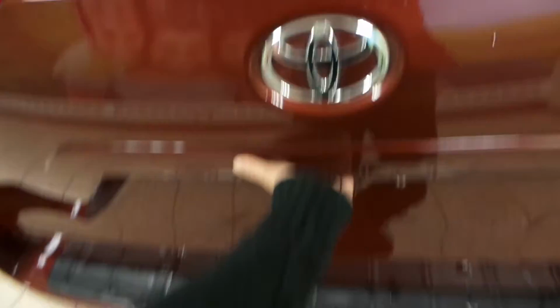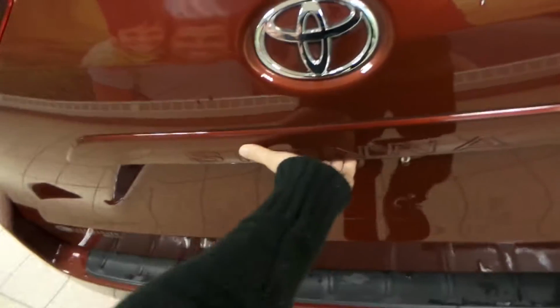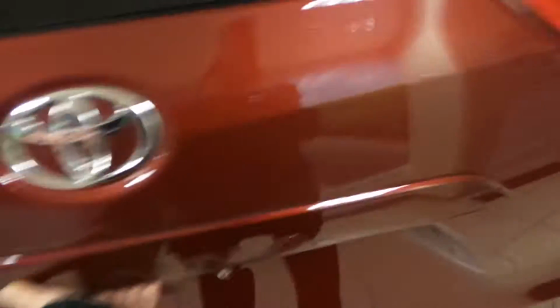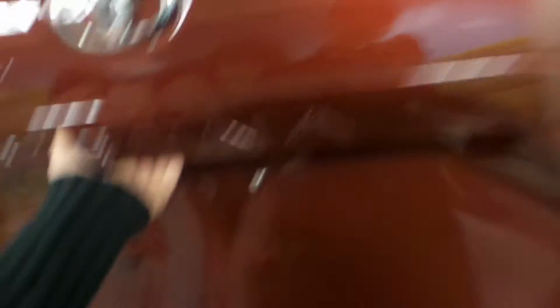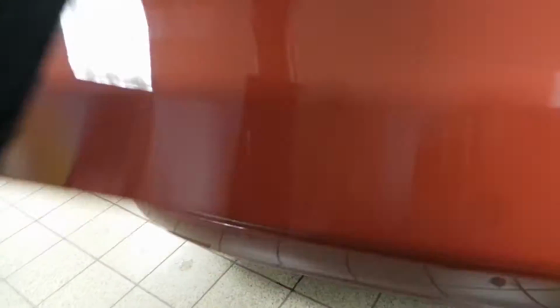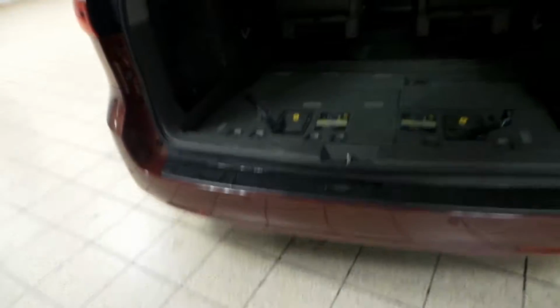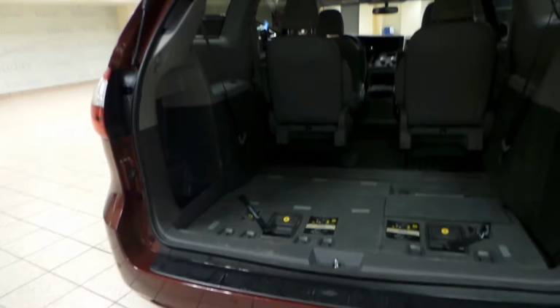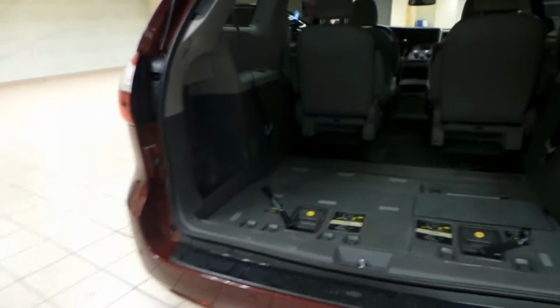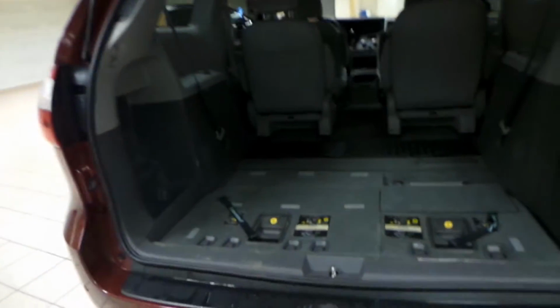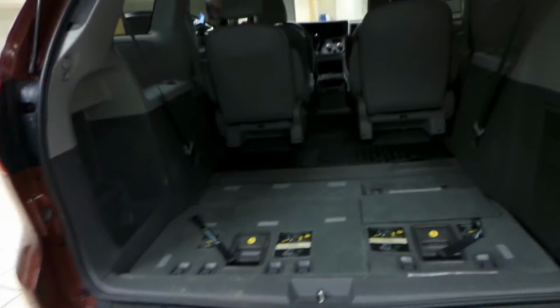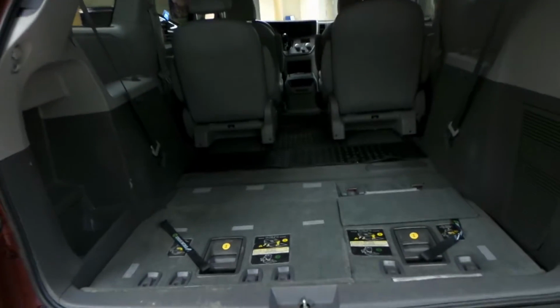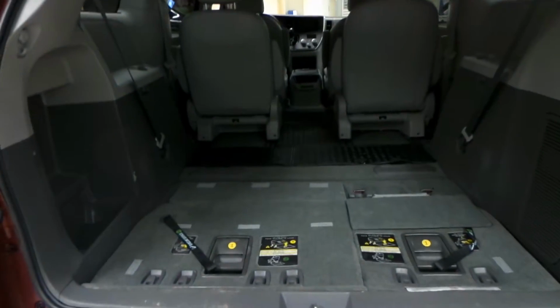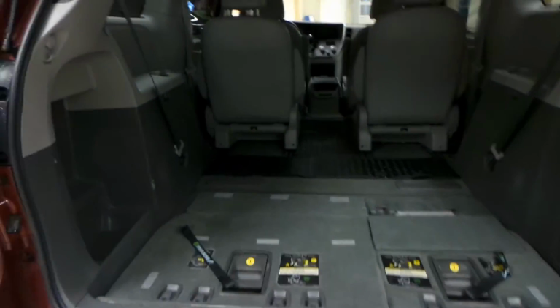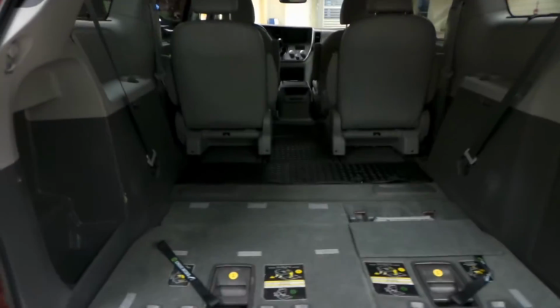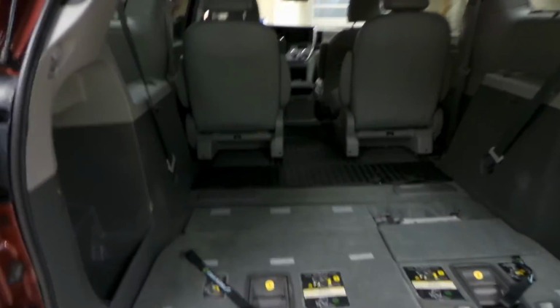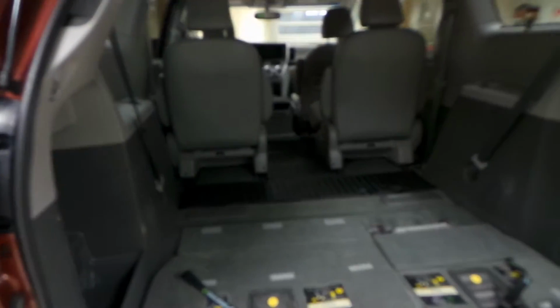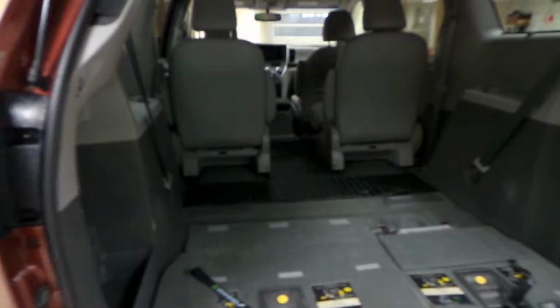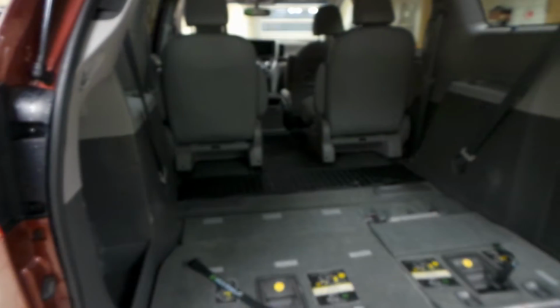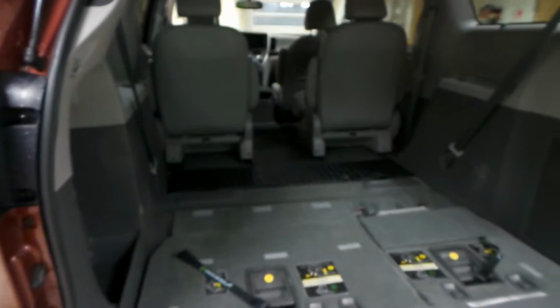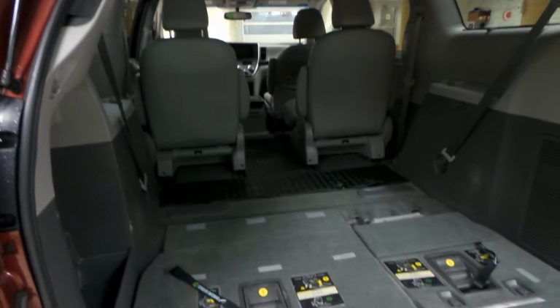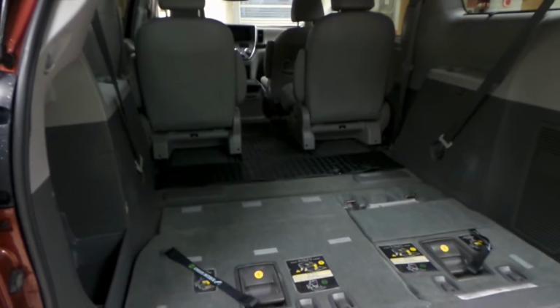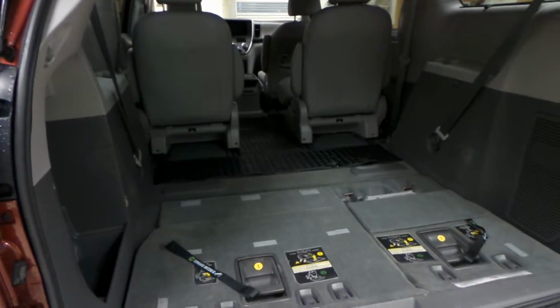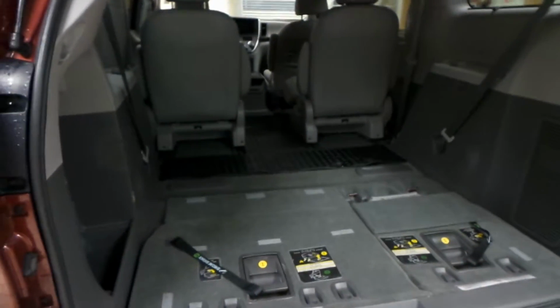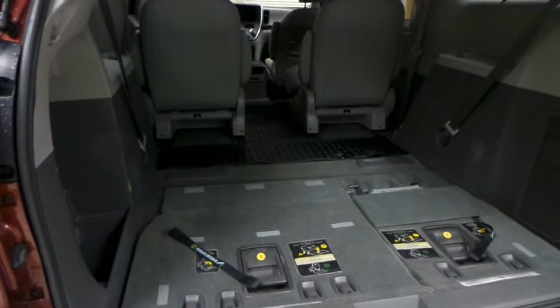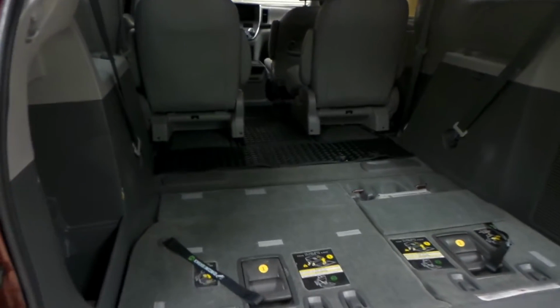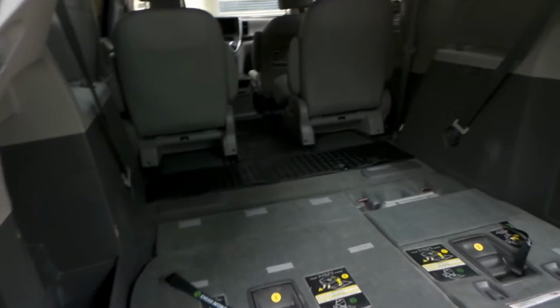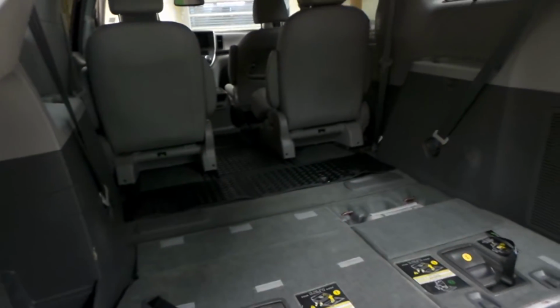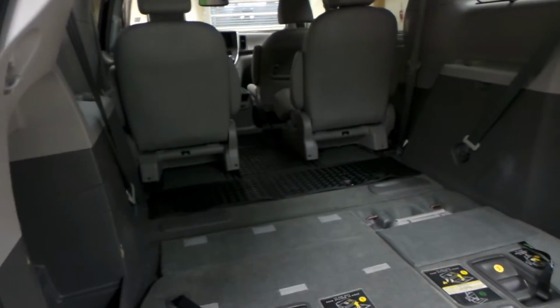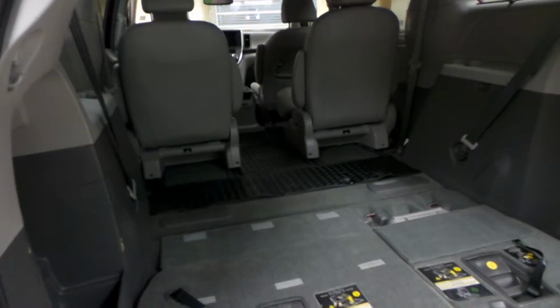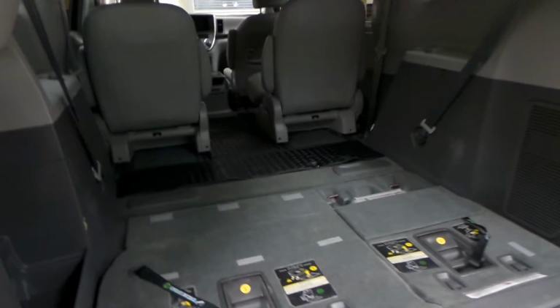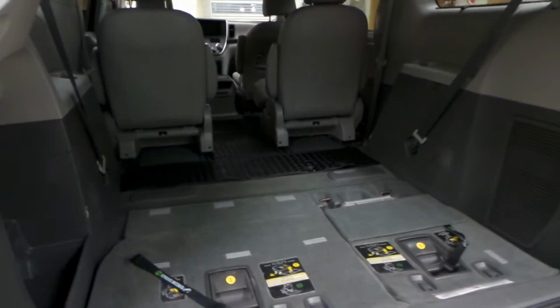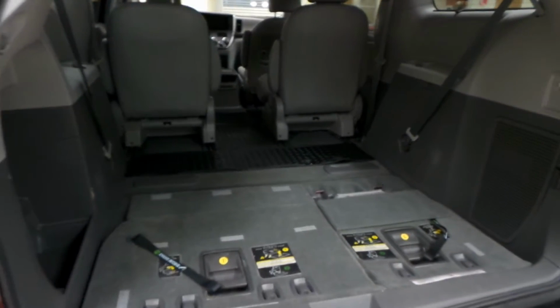Going into the back of the Sienna, you can see that the tailgate lifts up on its own — it is a power tailgate. You also have a ton of space for any groceries or luggage you might be carrying, or you can put the third row of seats up and have extra room for everybody.